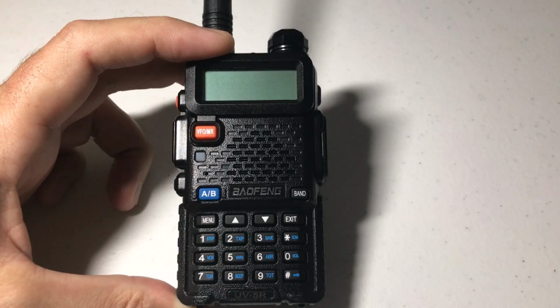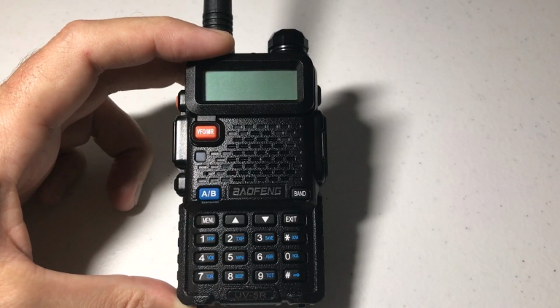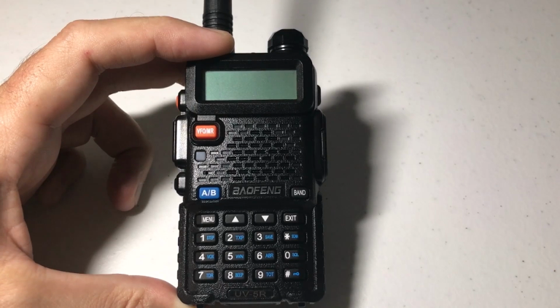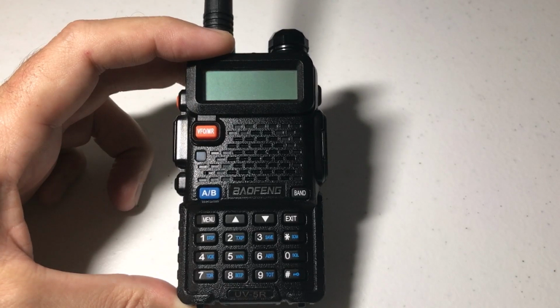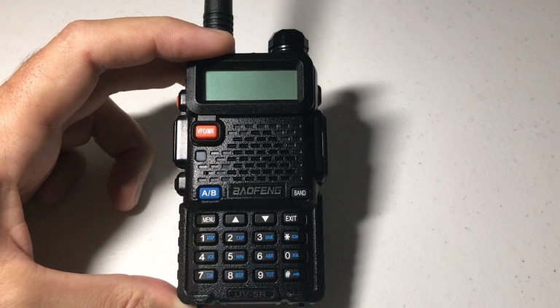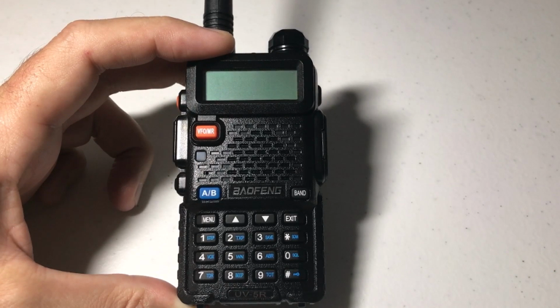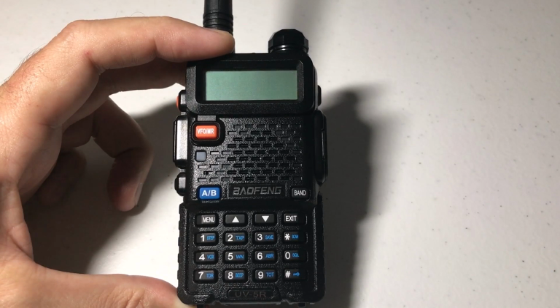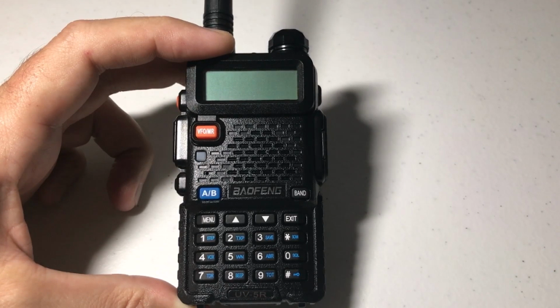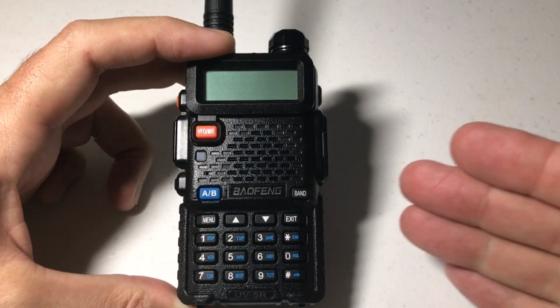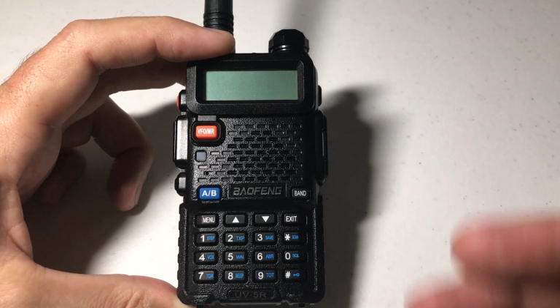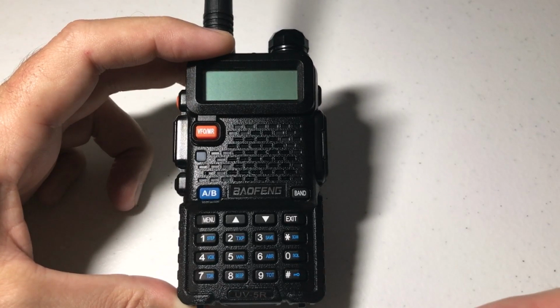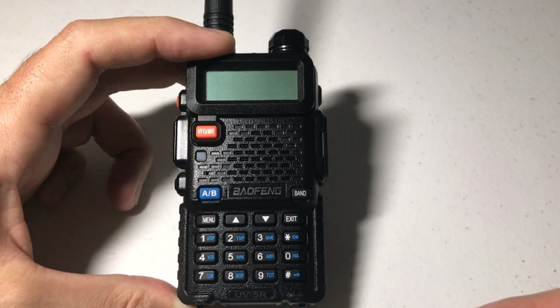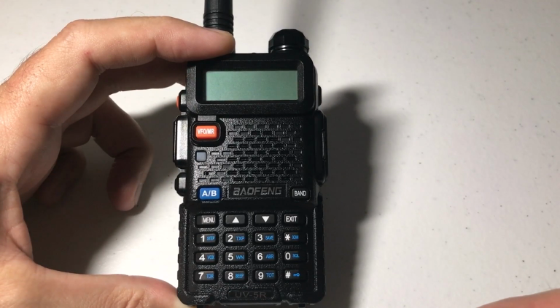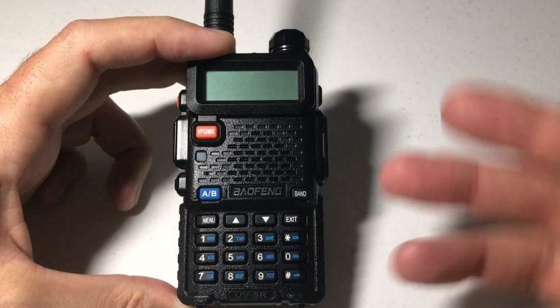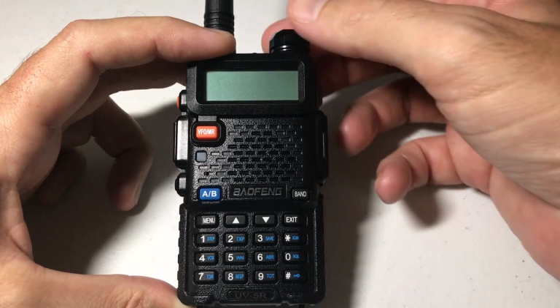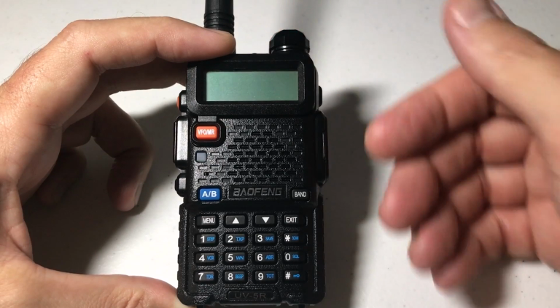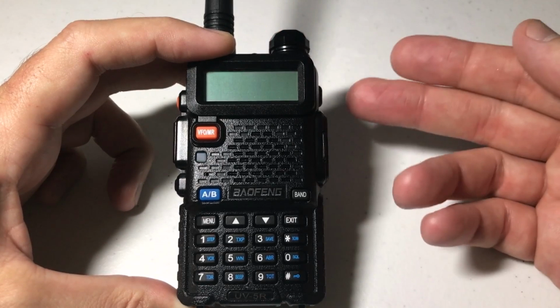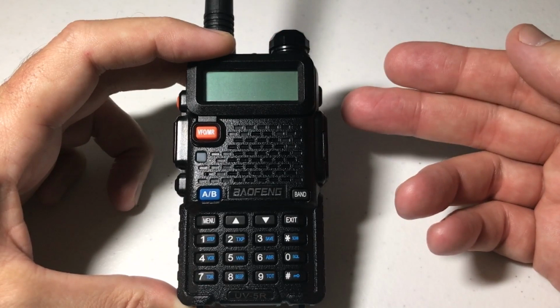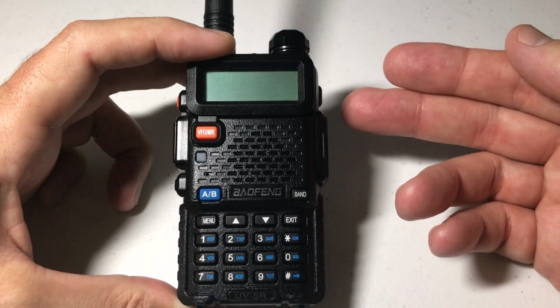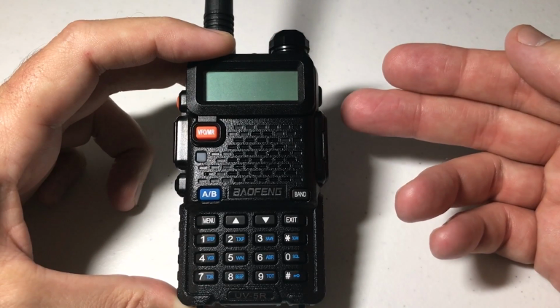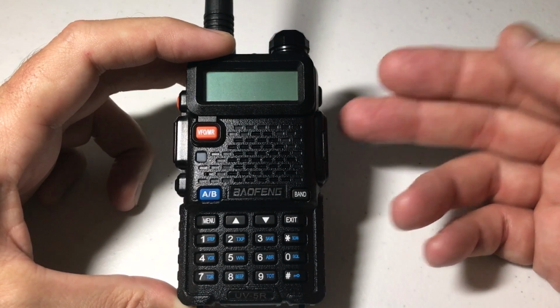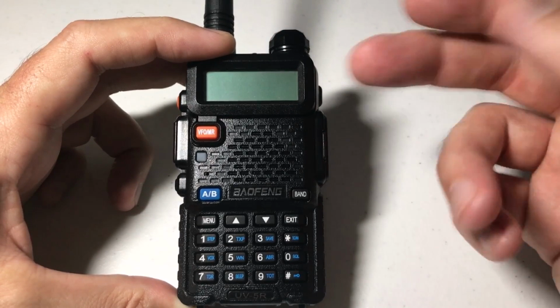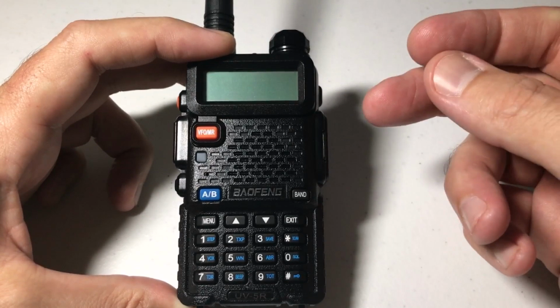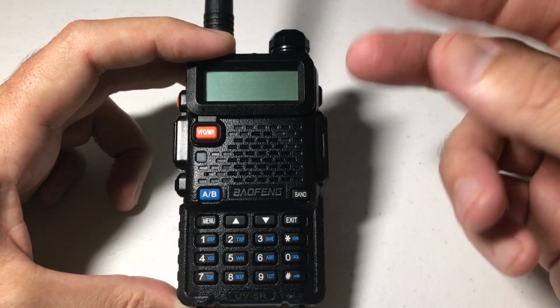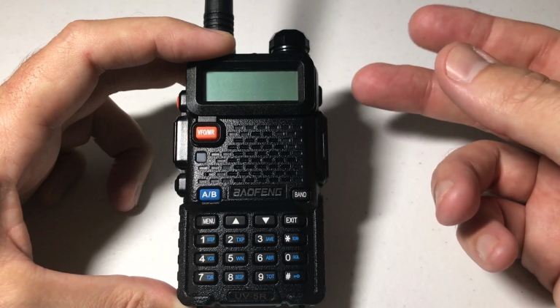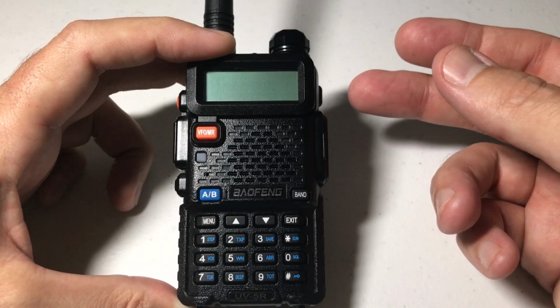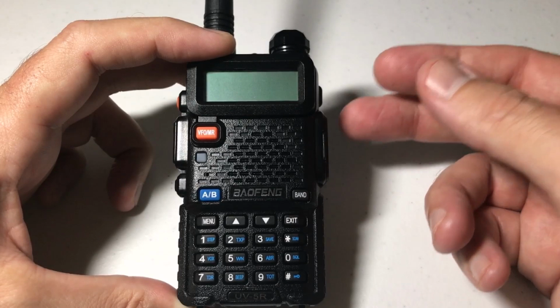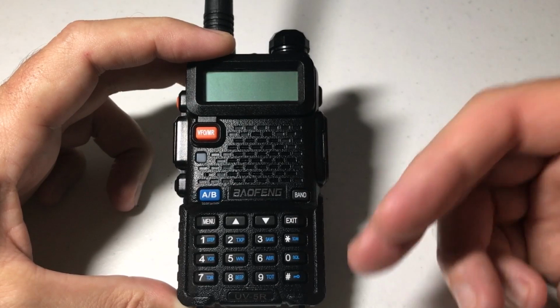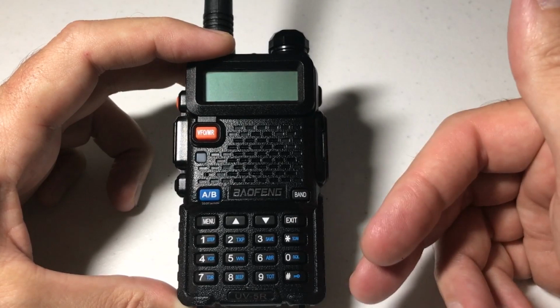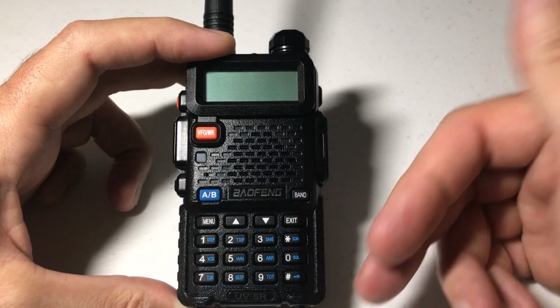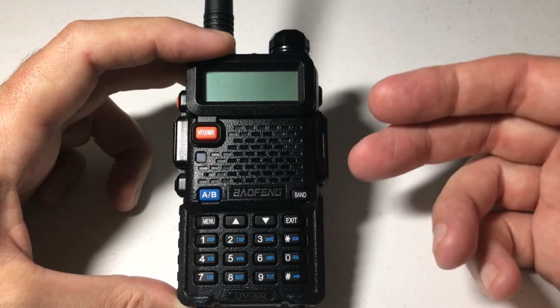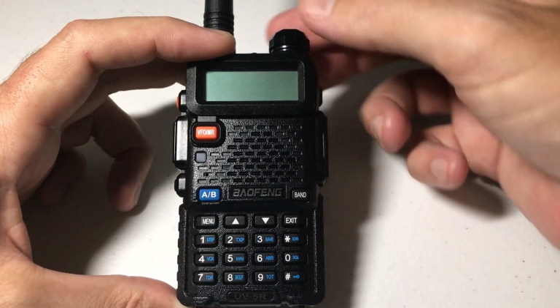In today's video, I'm going to show you how you can adjust the transmit power on your Baofeng UV5R radio. Pretty simple stuff. You have two different options on this radio: you have high power, which is 4 watts, and you have low power, which is 1 watt.